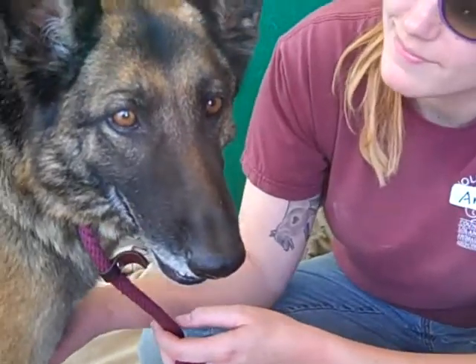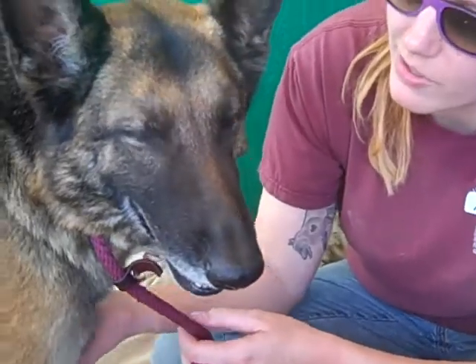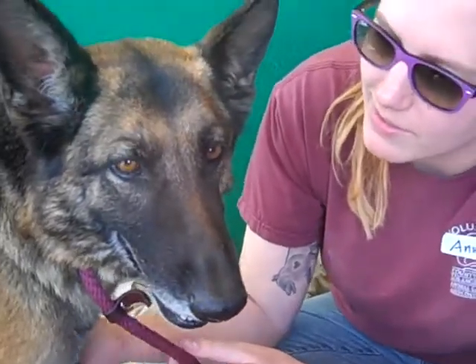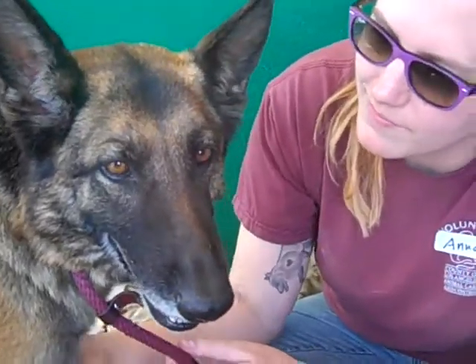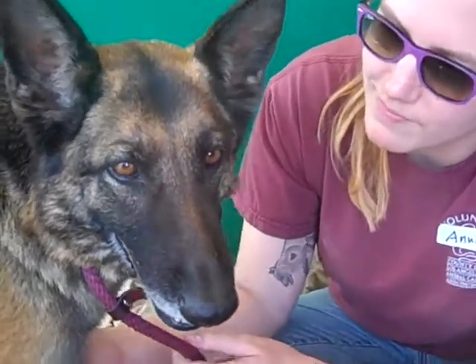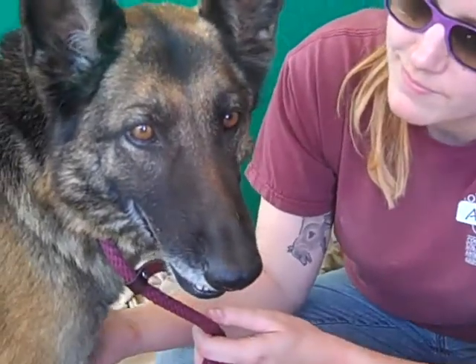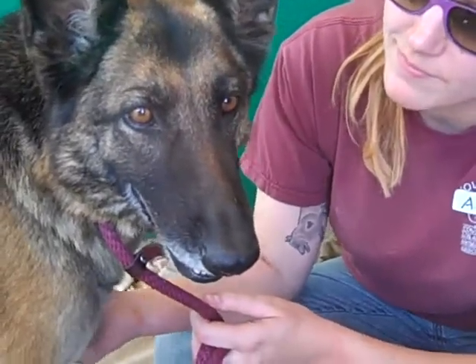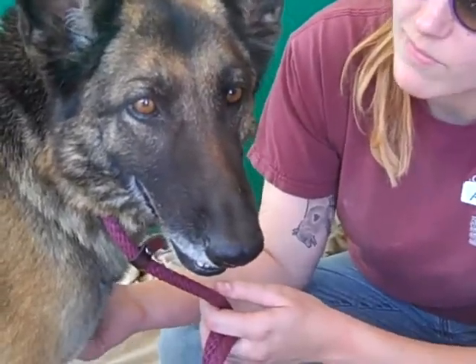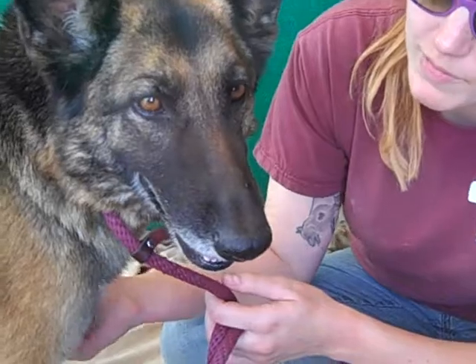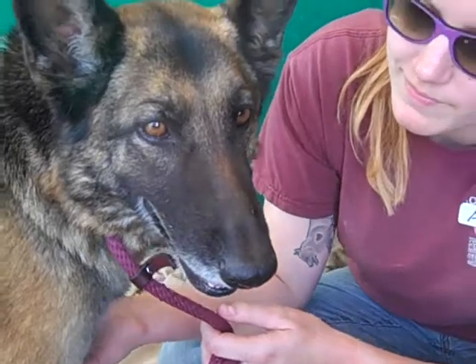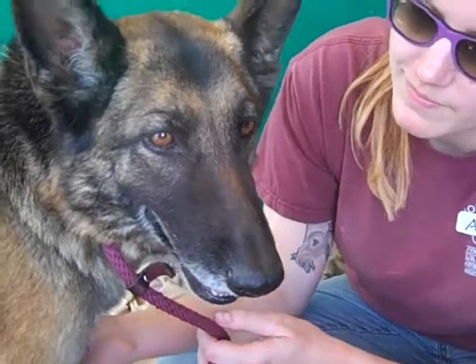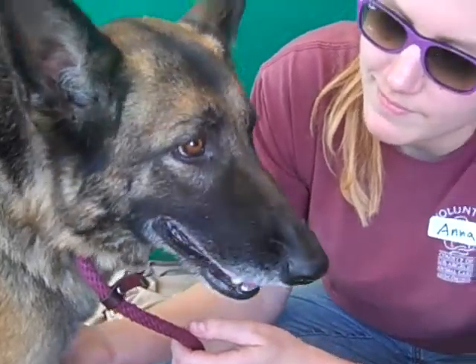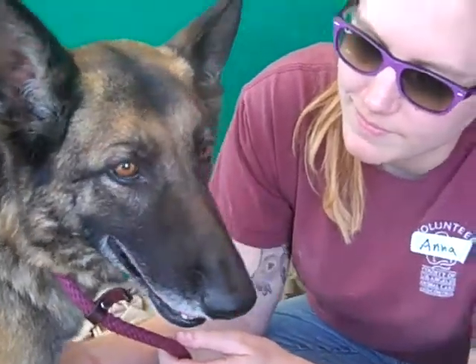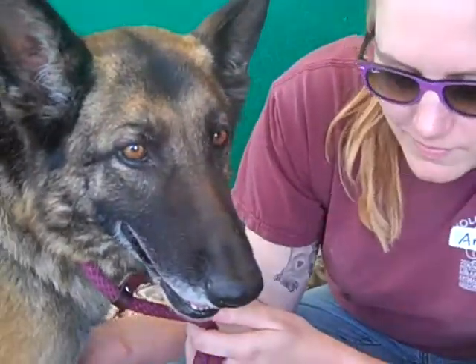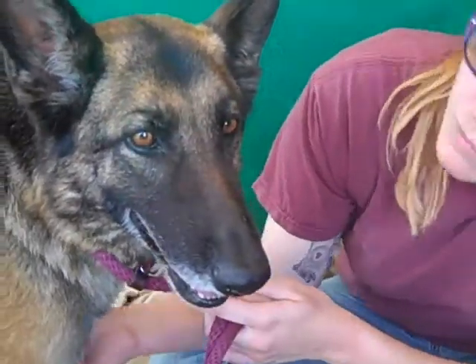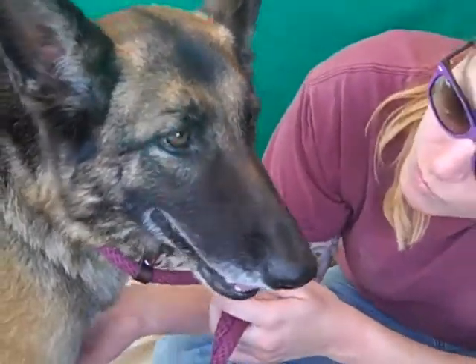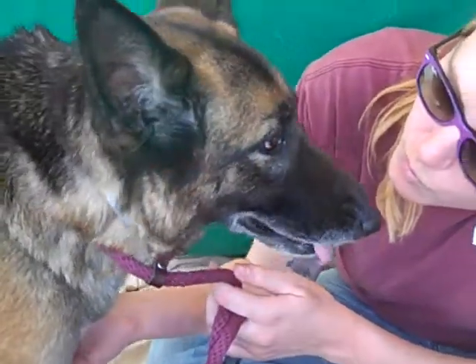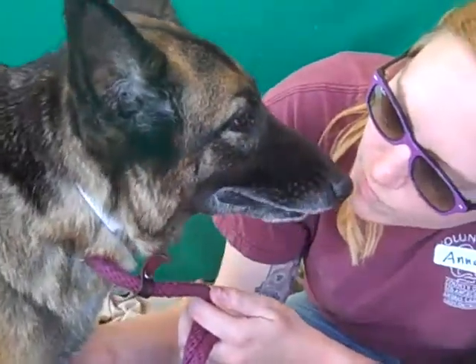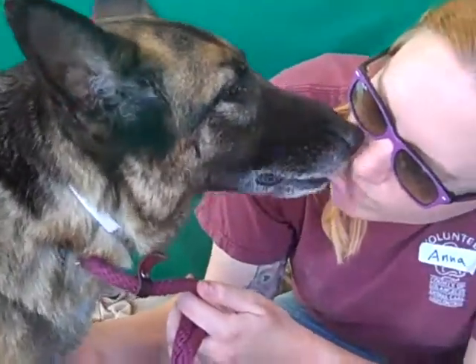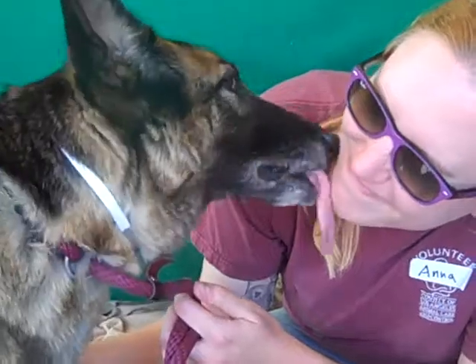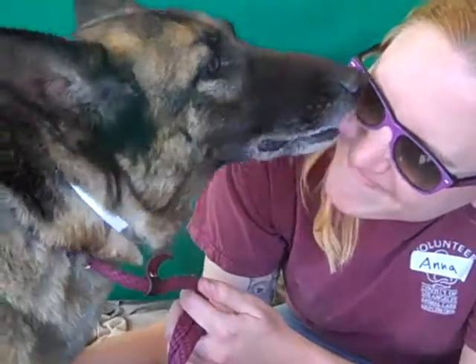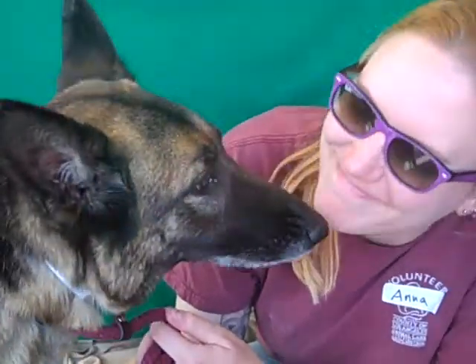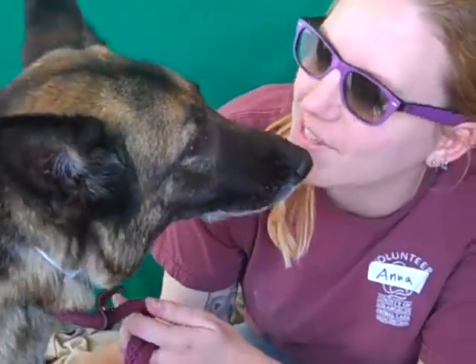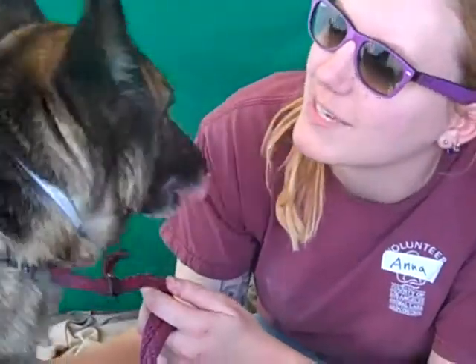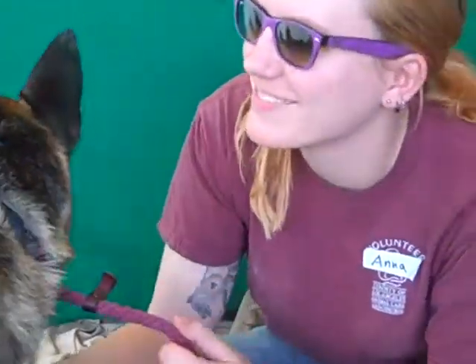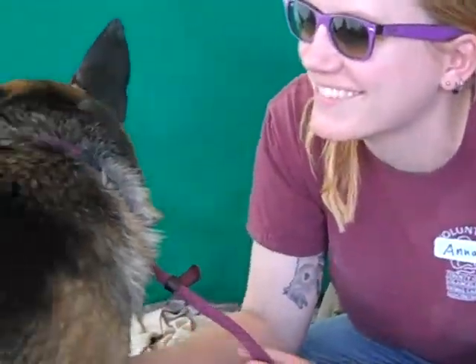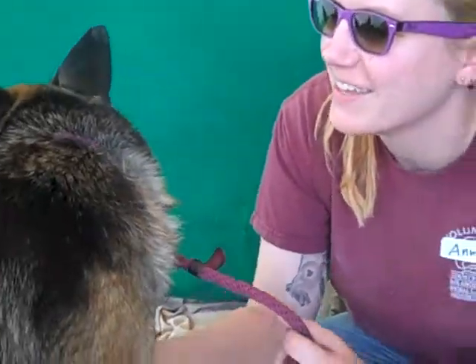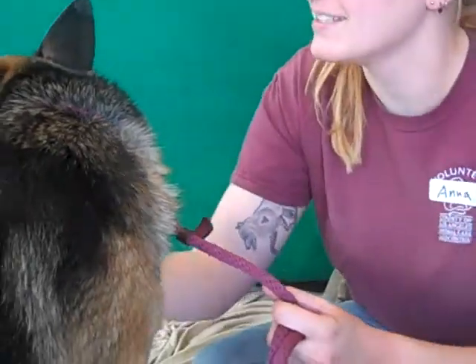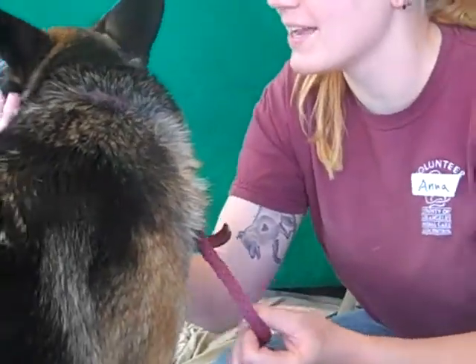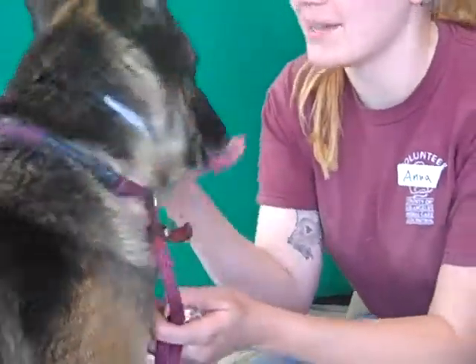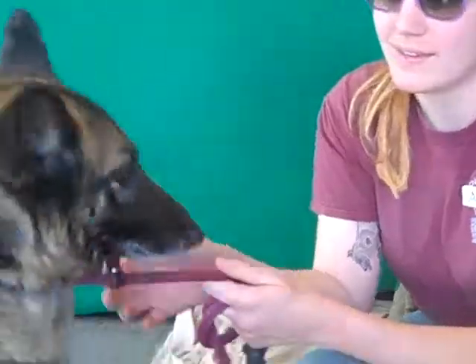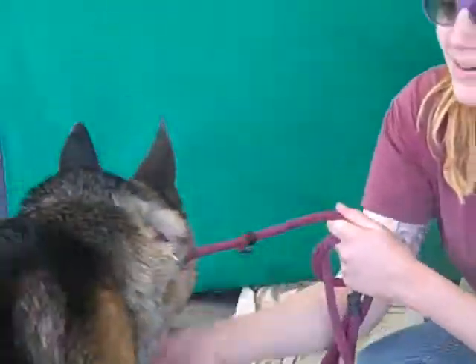When you get her in your home and she has her own pack and her own home environment, she's going to just be a swell, swell dog — and gorgeous. Thanks sweetie. Come and meet Minuet. Bye bye!